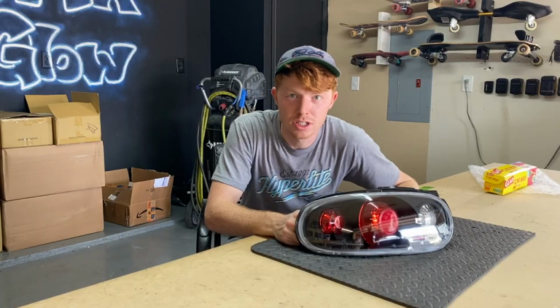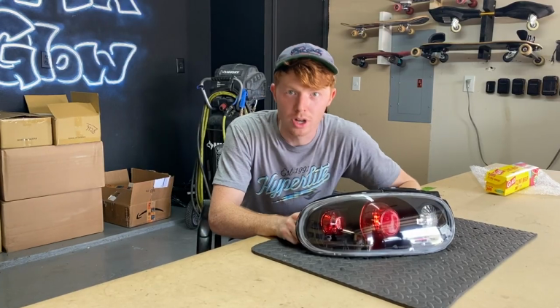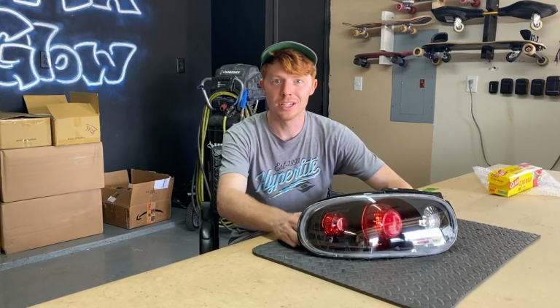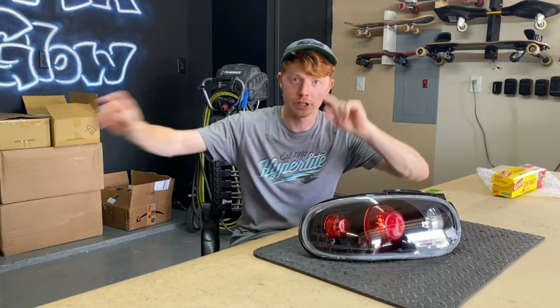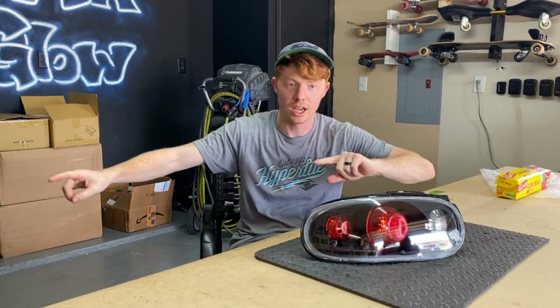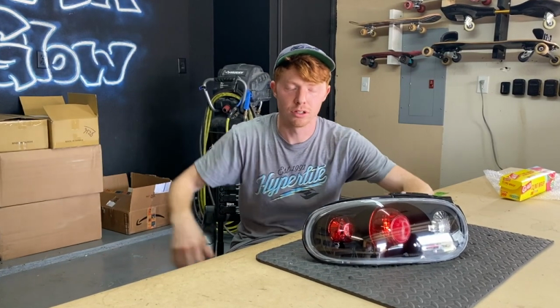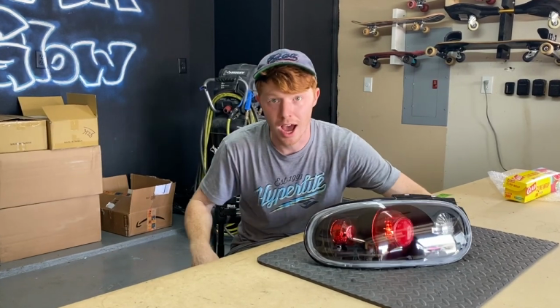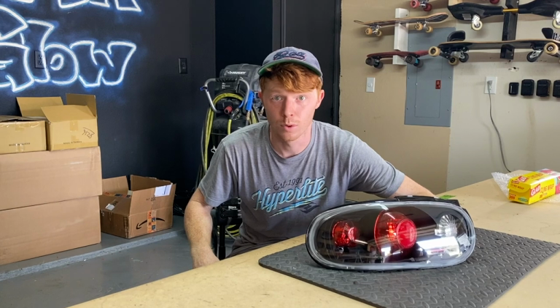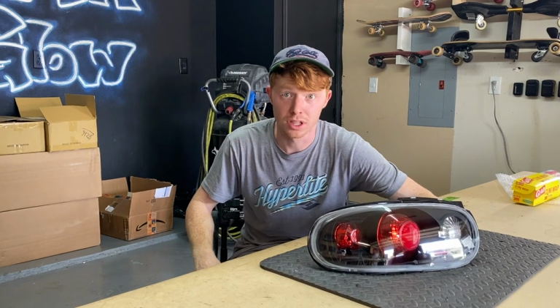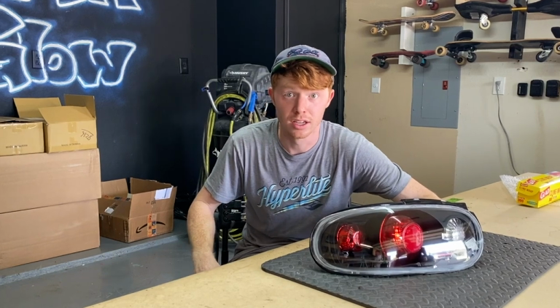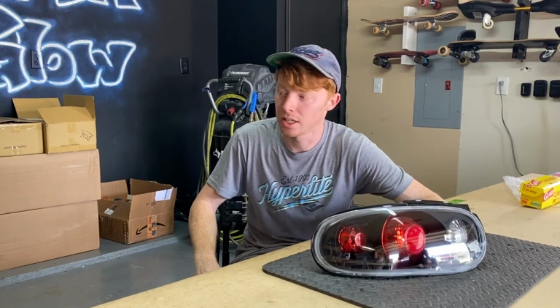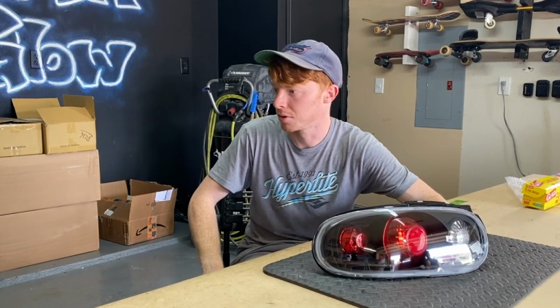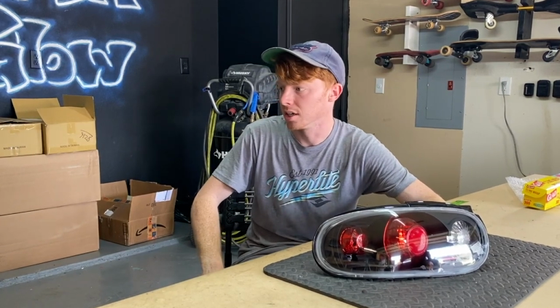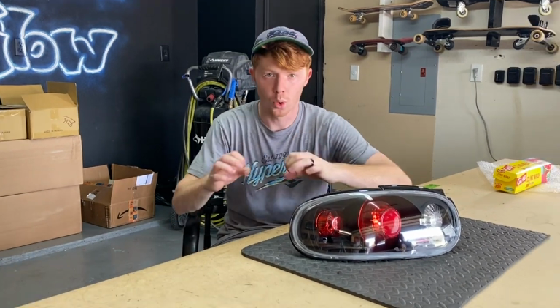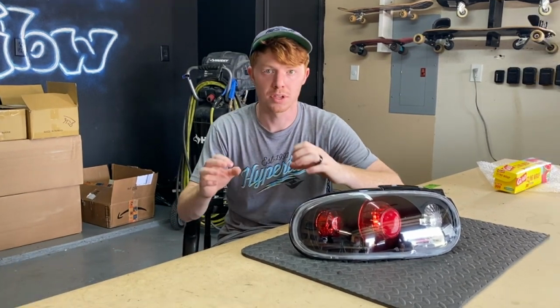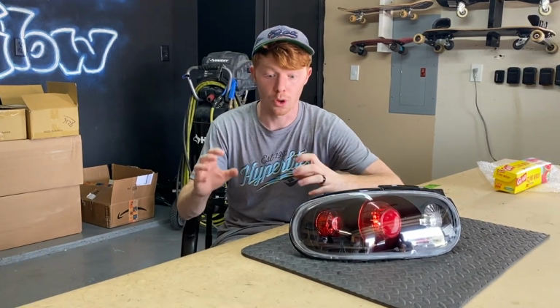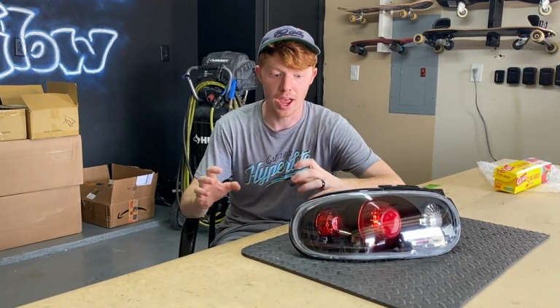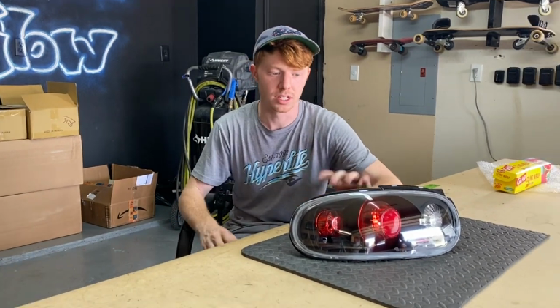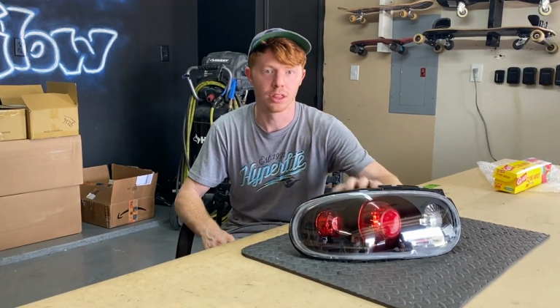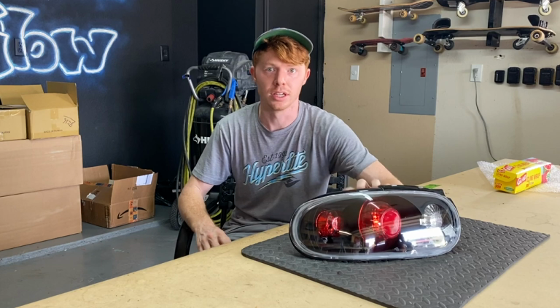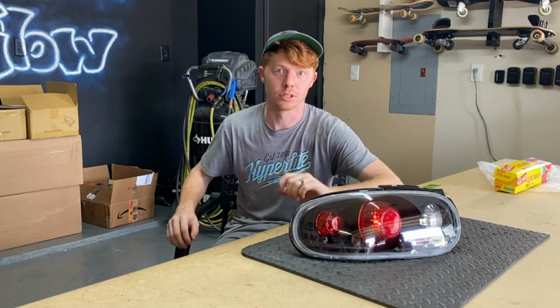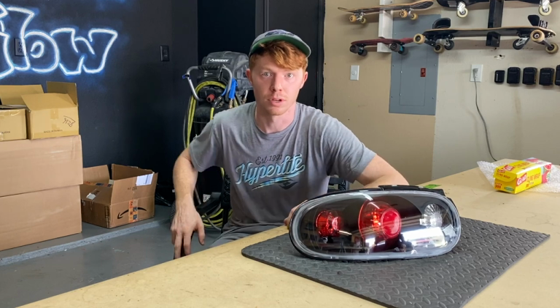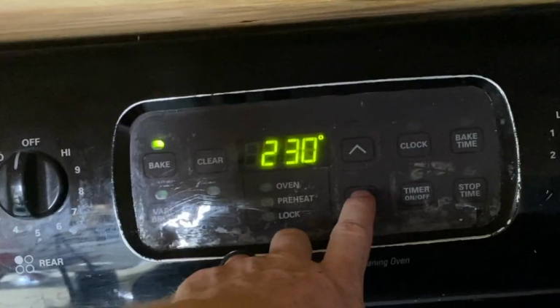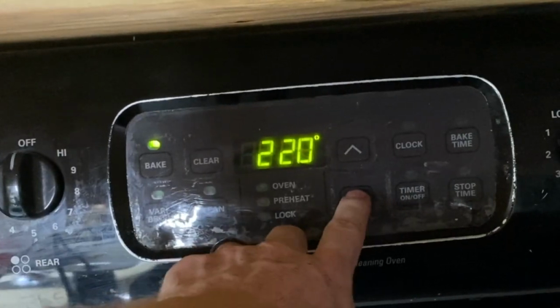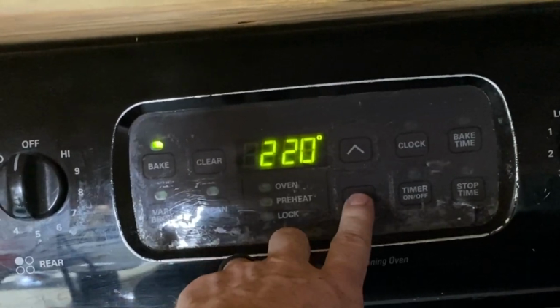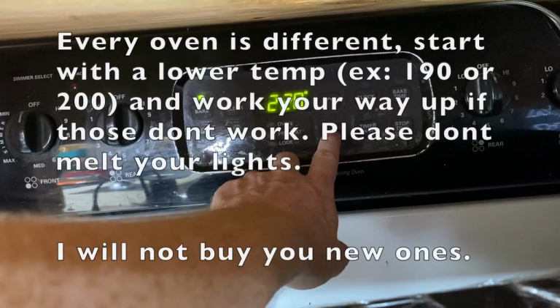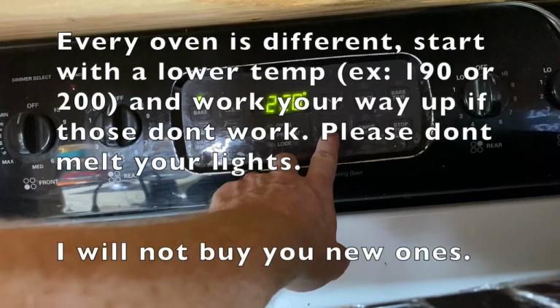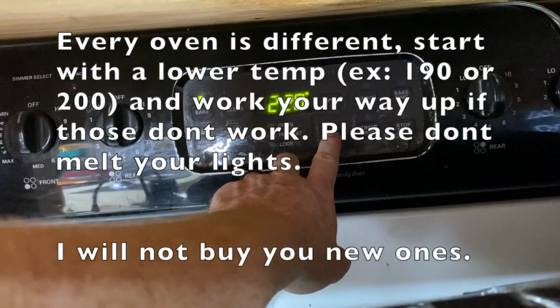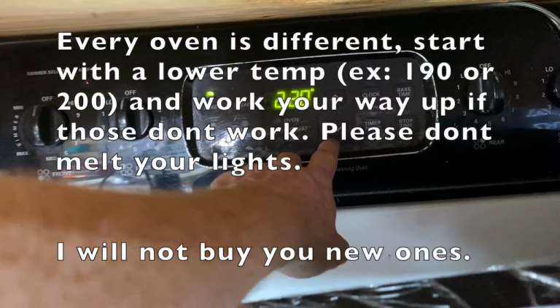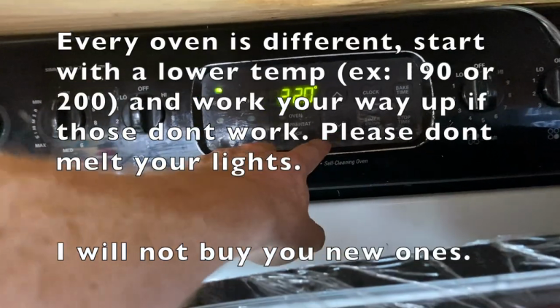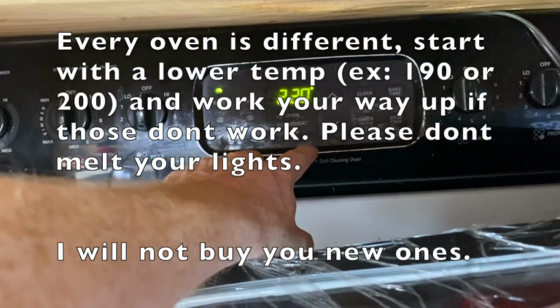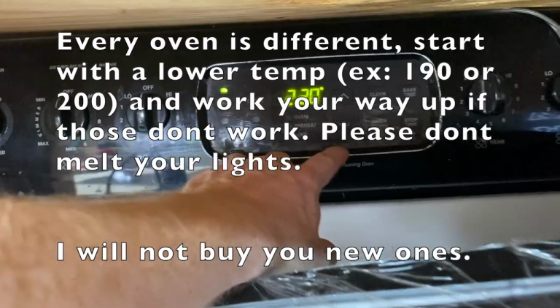Step one is going to be to preheat the oven. You do not want to put the light in while the oven is preheating — with those coils glowing red, it's going to melt this lens really, really quickly. I like to do 220 degrees for about eight minutes.